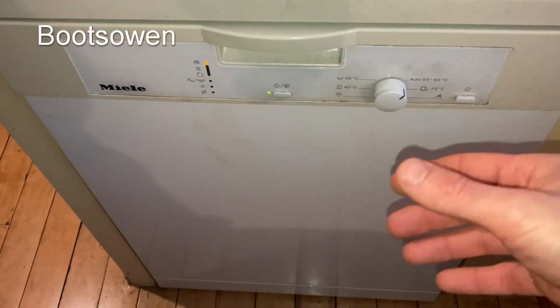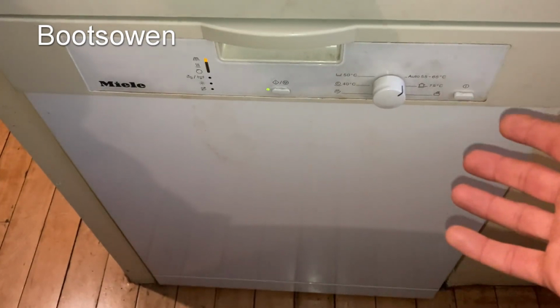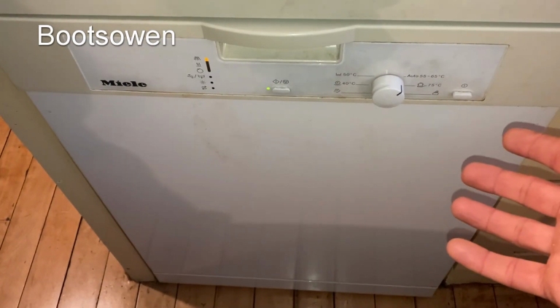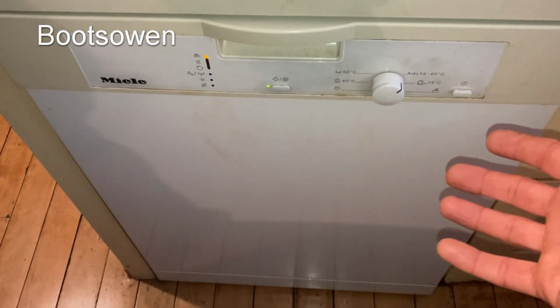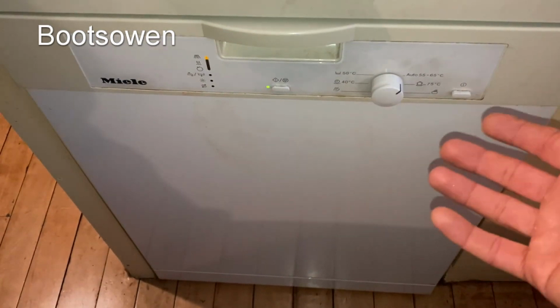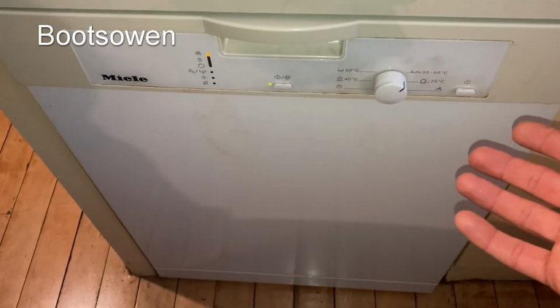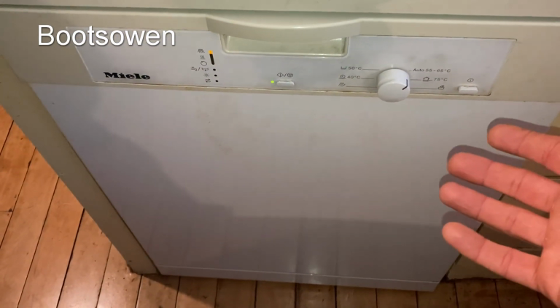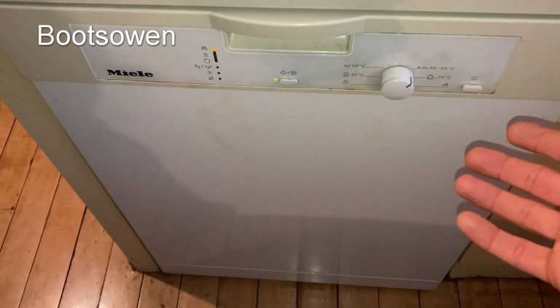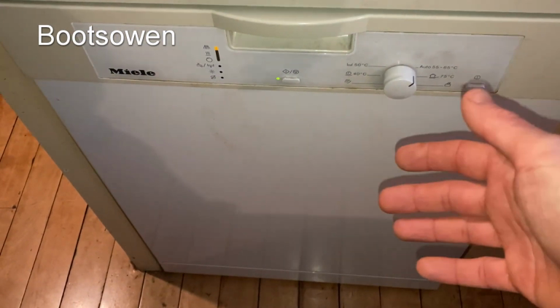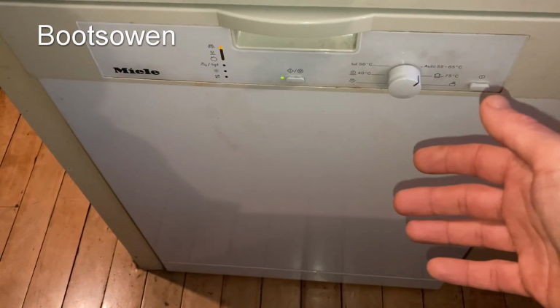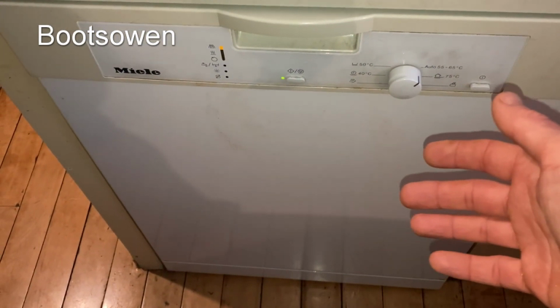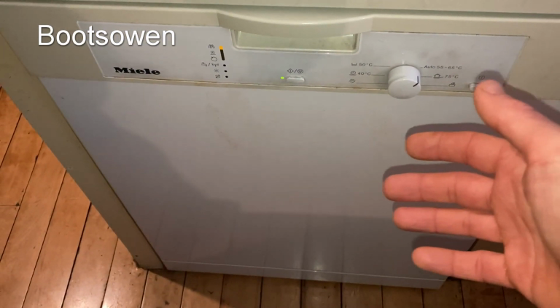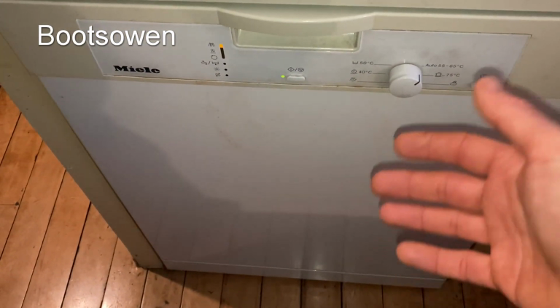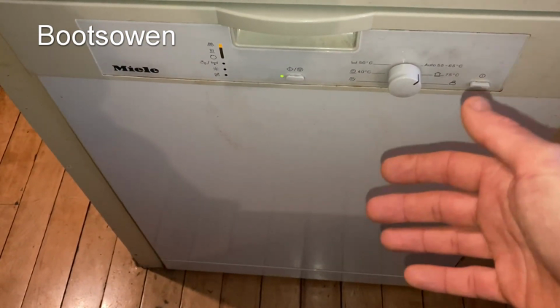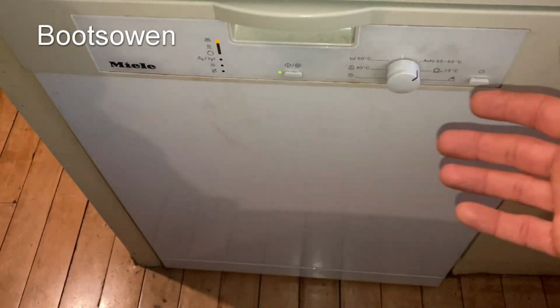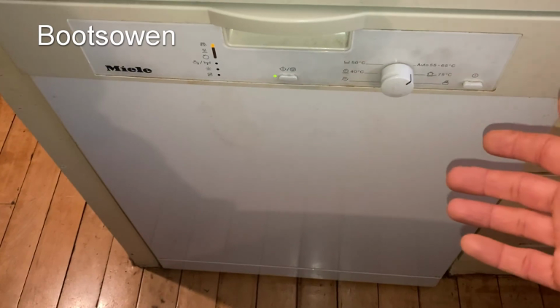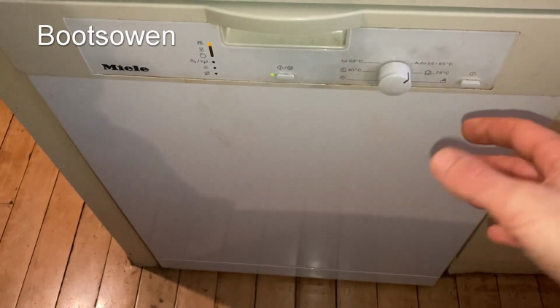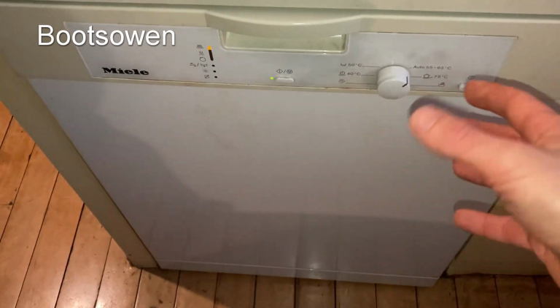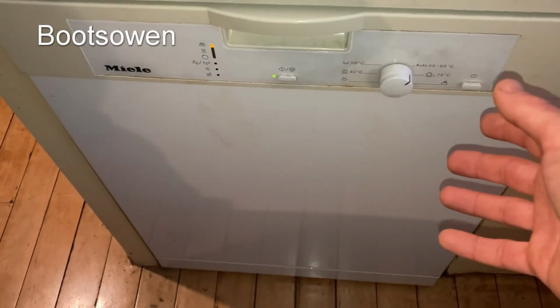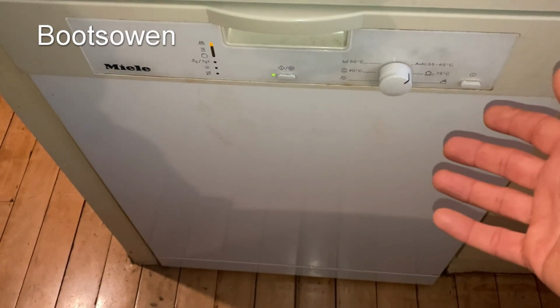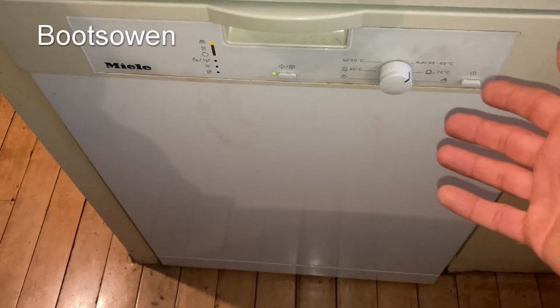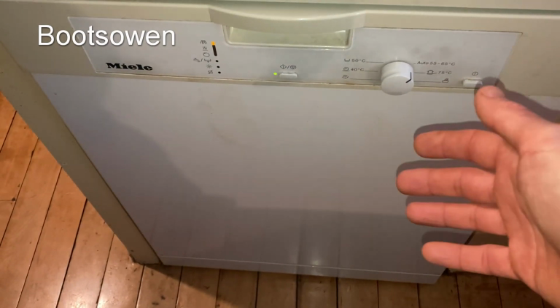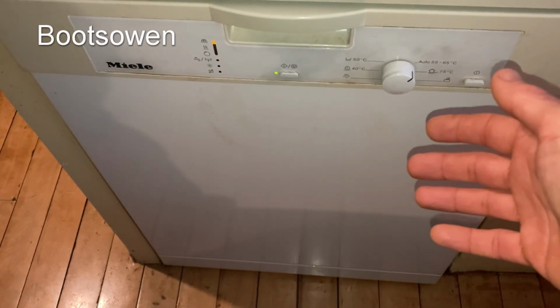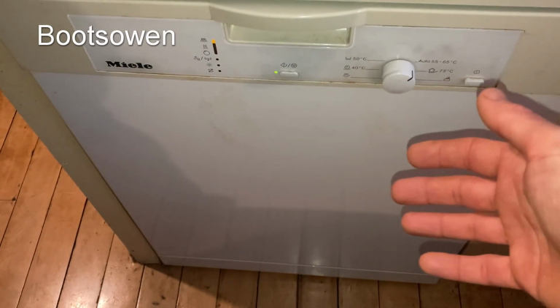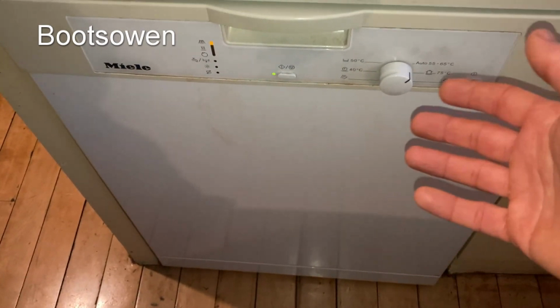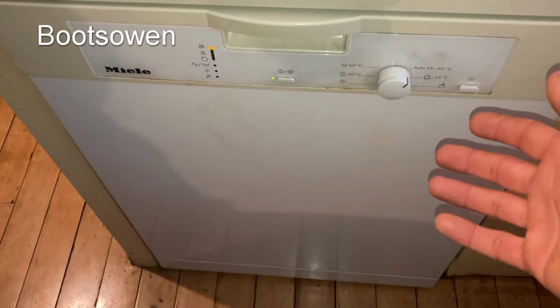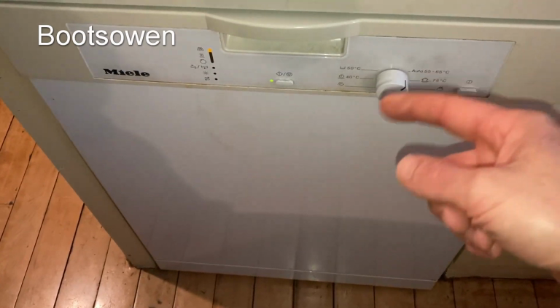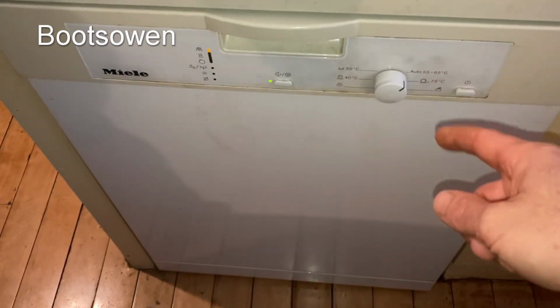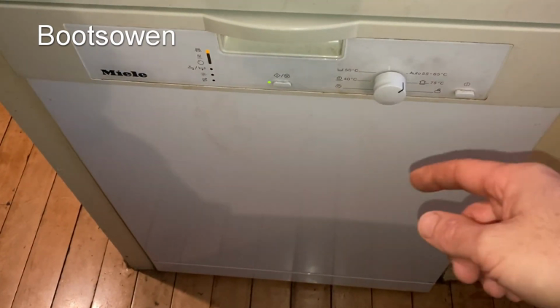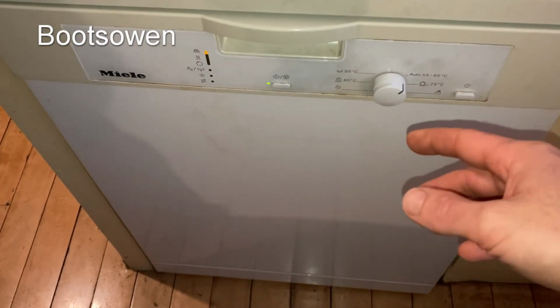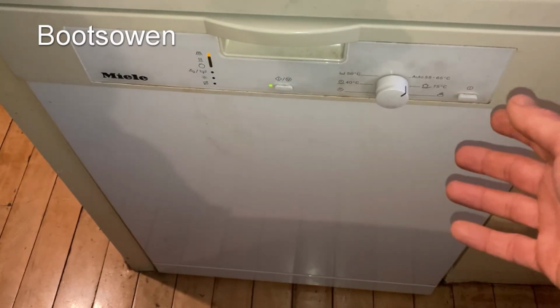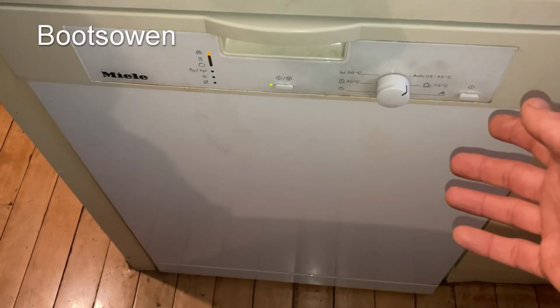In theory it will take the same amount of energy one way or the other, because it's going to have hot water from gas or hot water from electricity. At the moment all the water comes in cold and then it's heated by the element in the machine to get up to temperature.